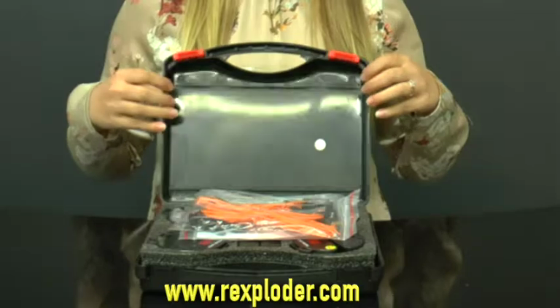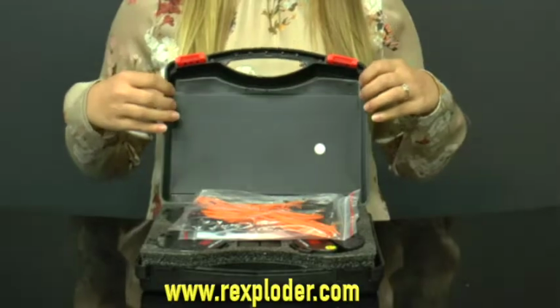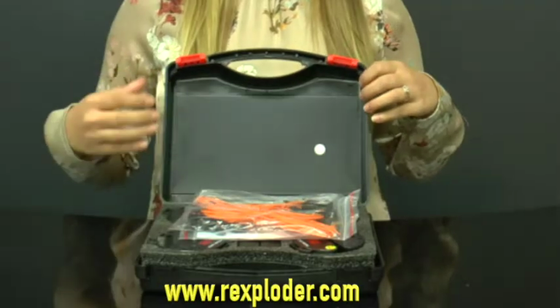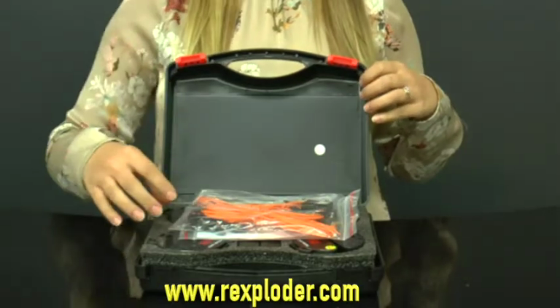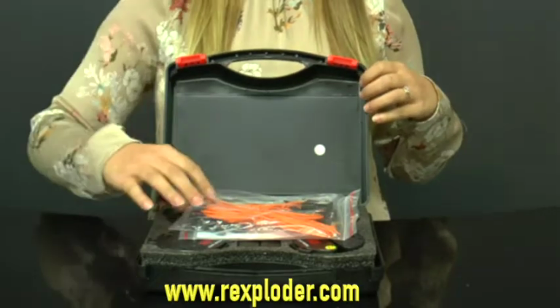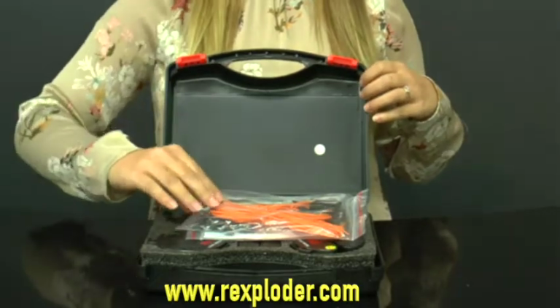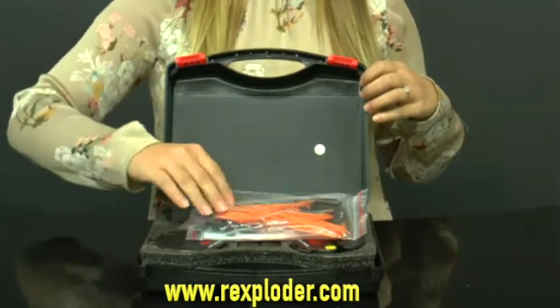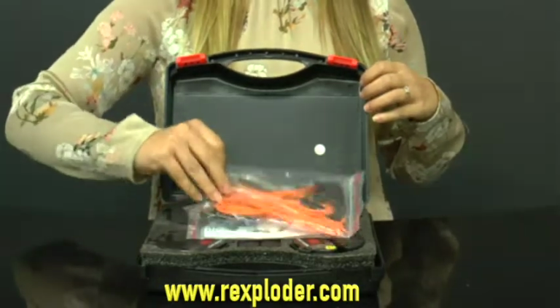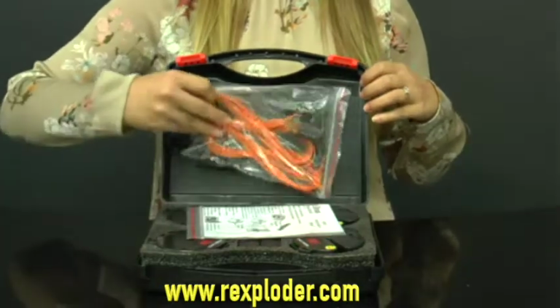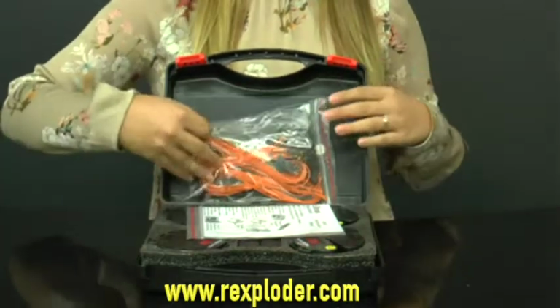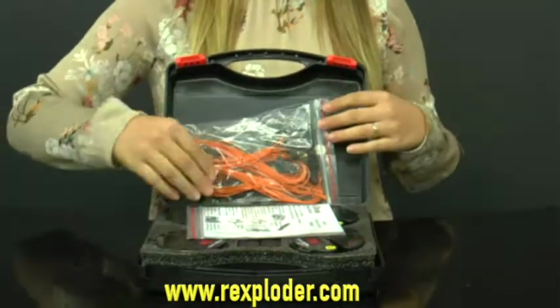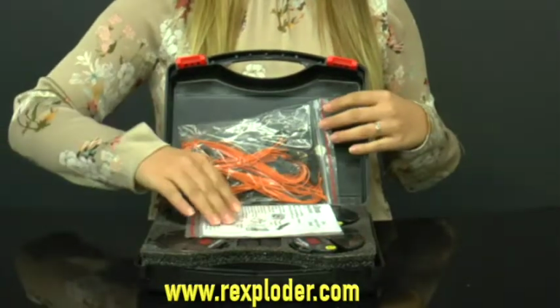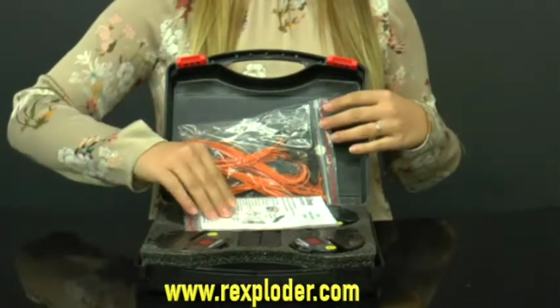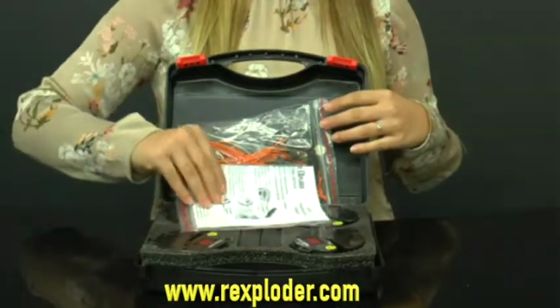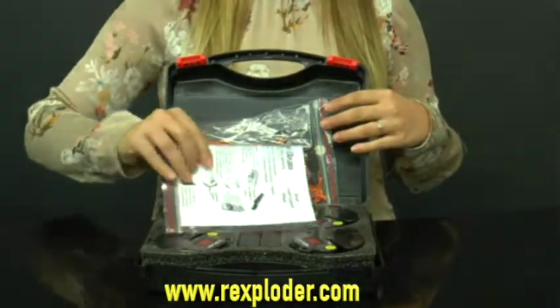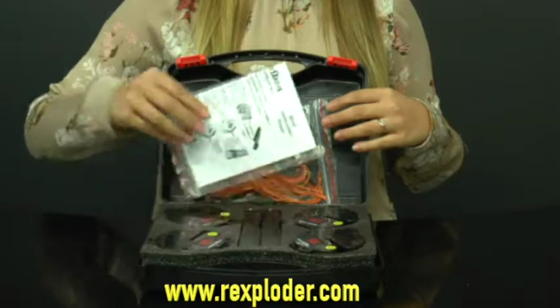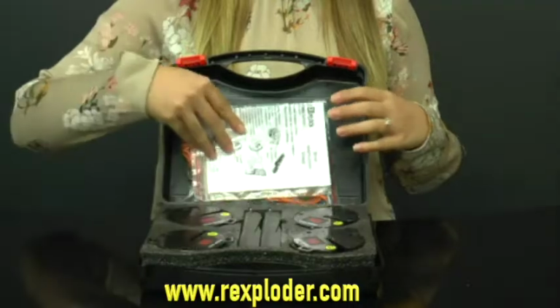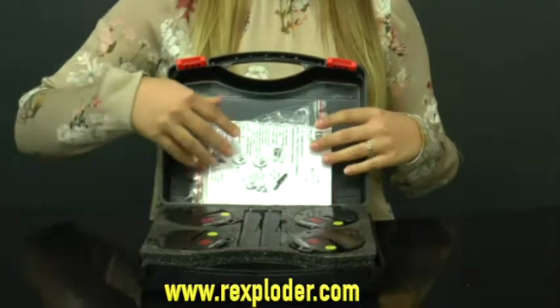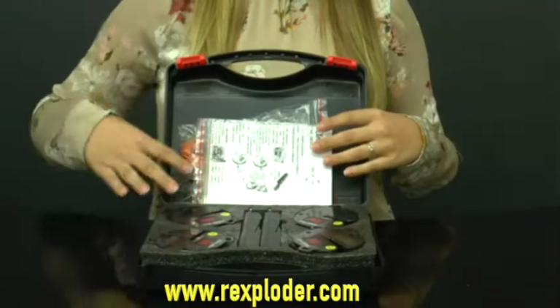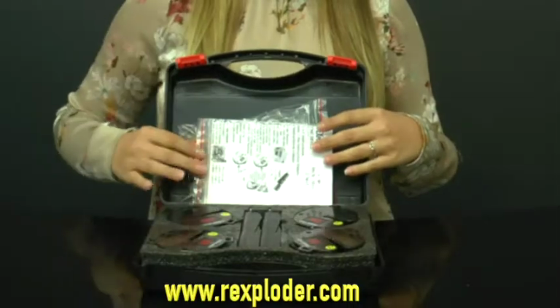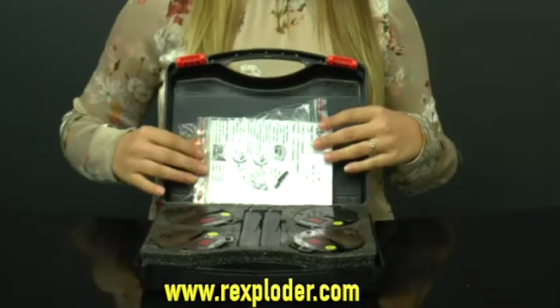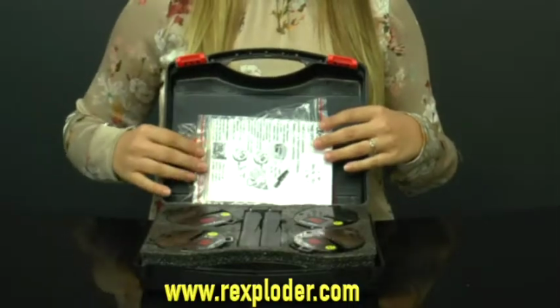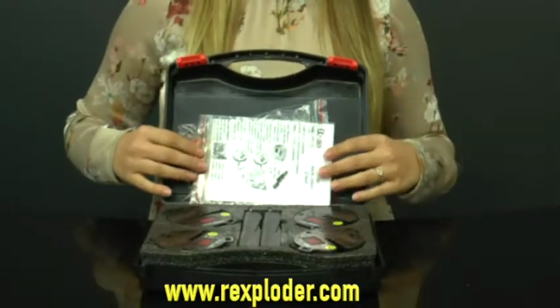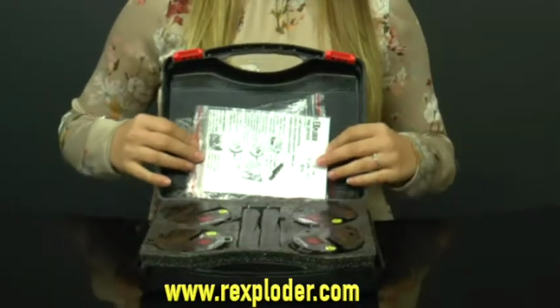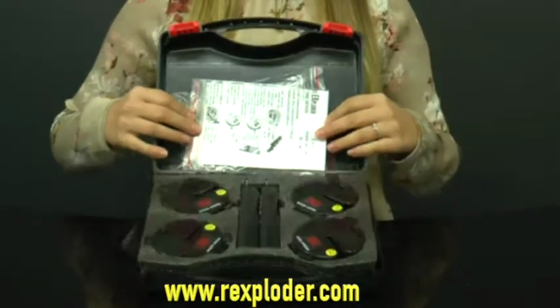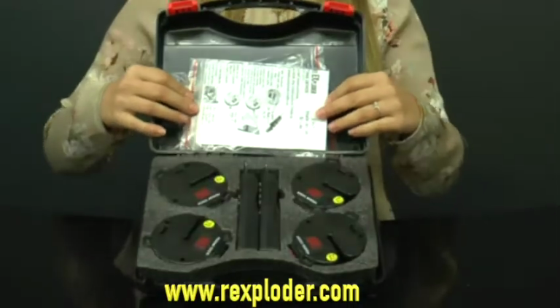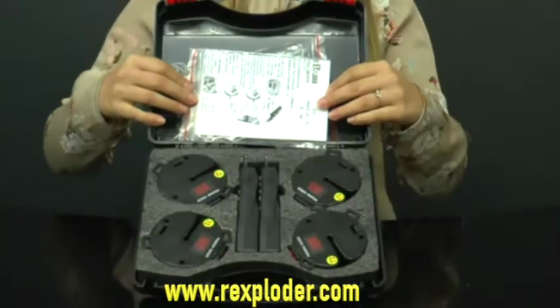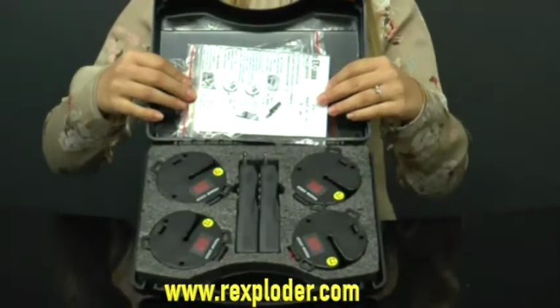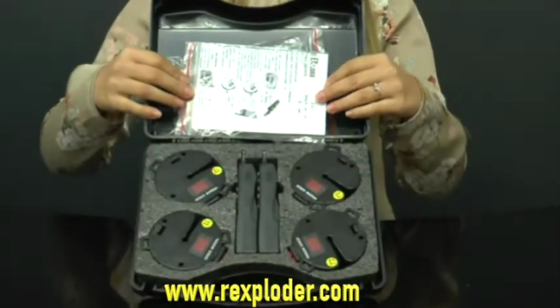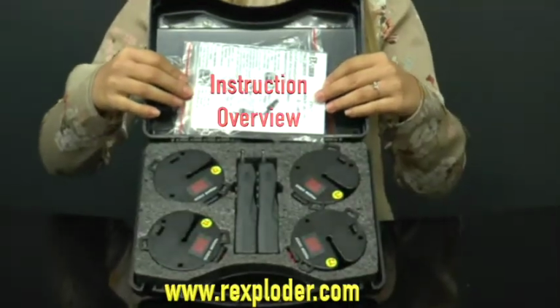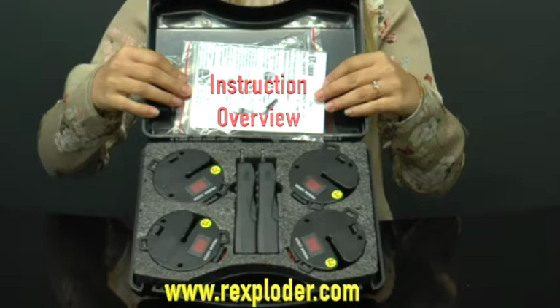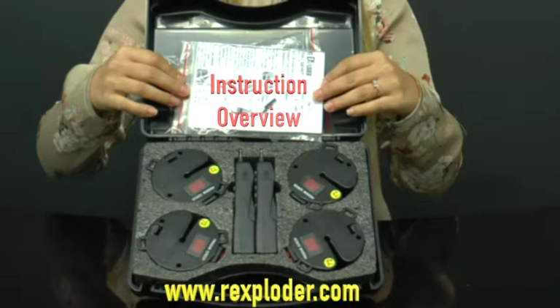Inside you'll see the 20 Rexploder wires, the brief instruction sheet, and your Rexploder system.